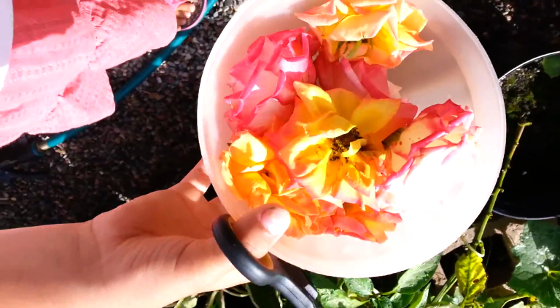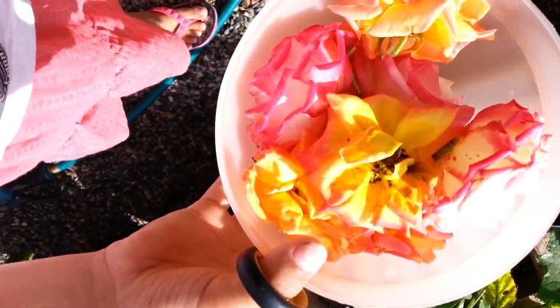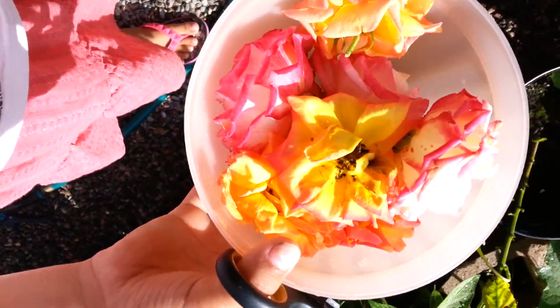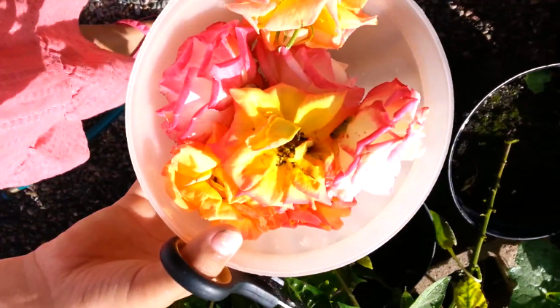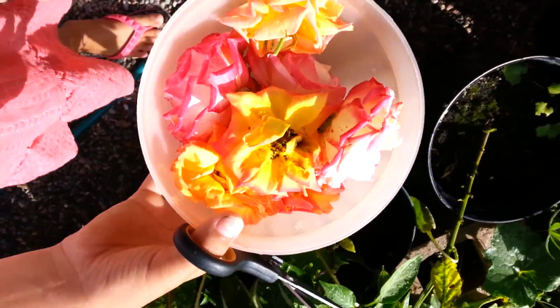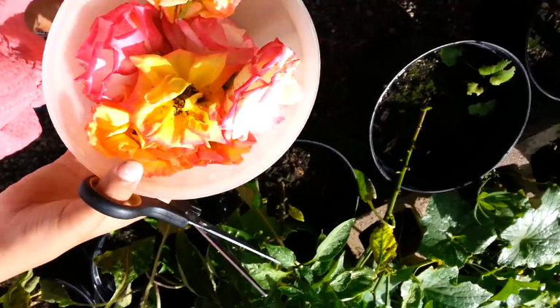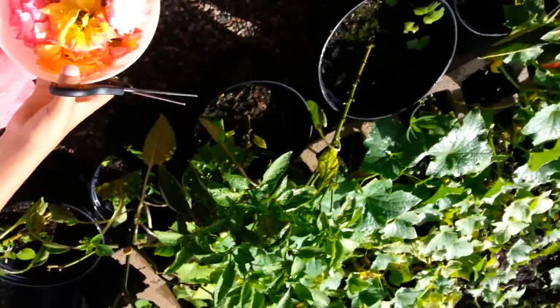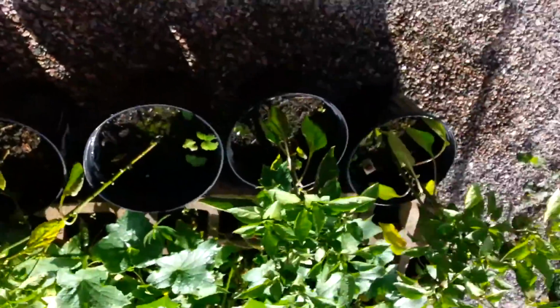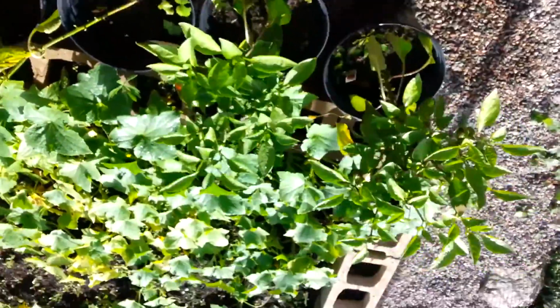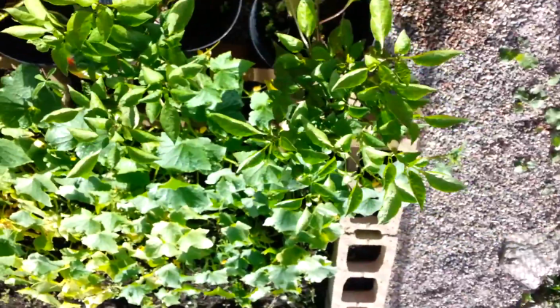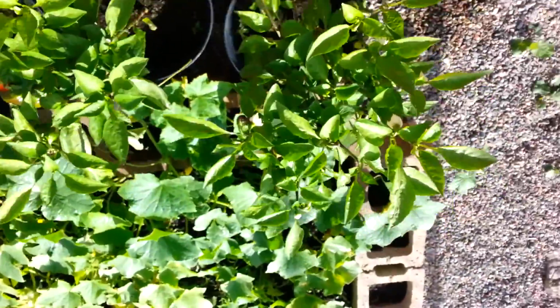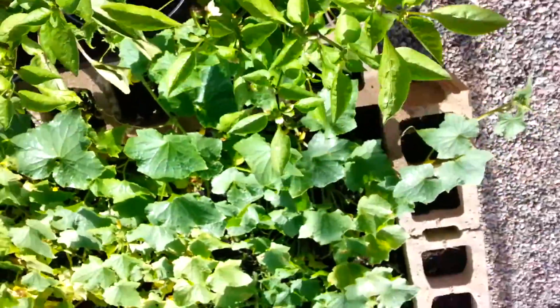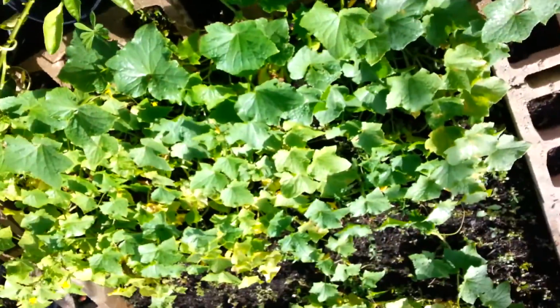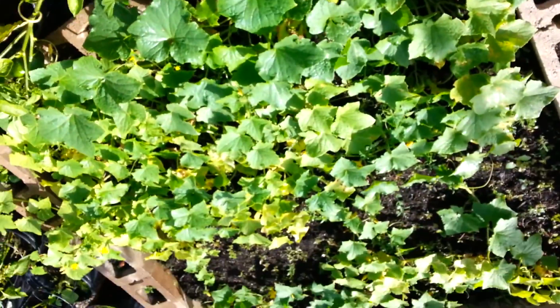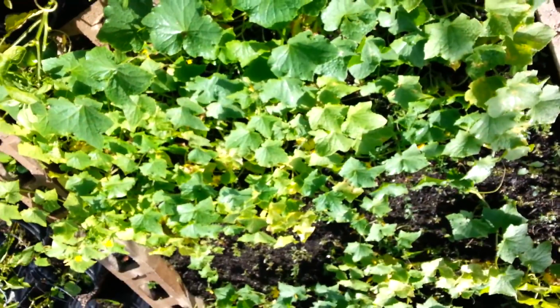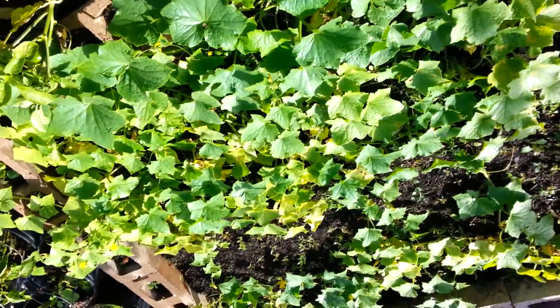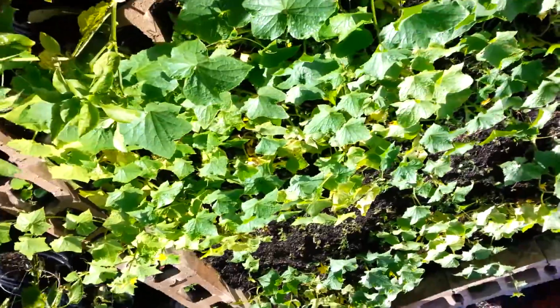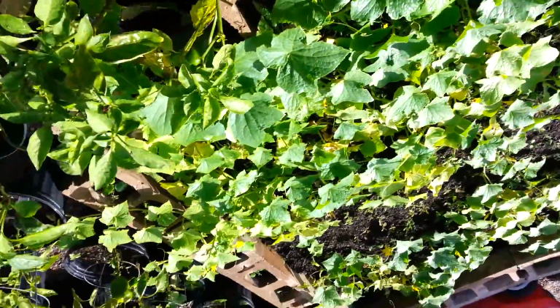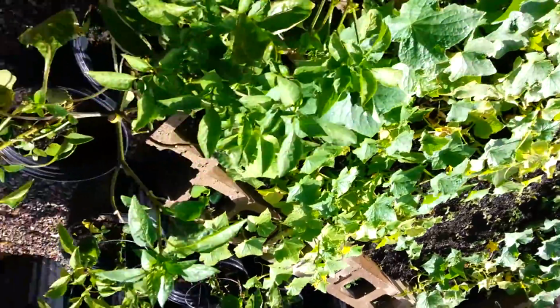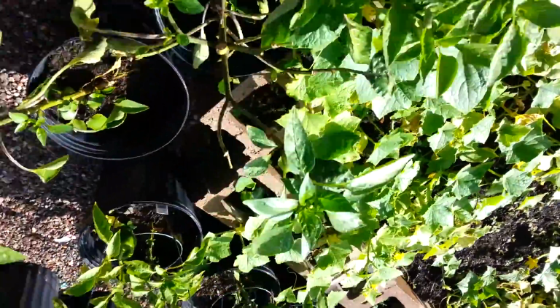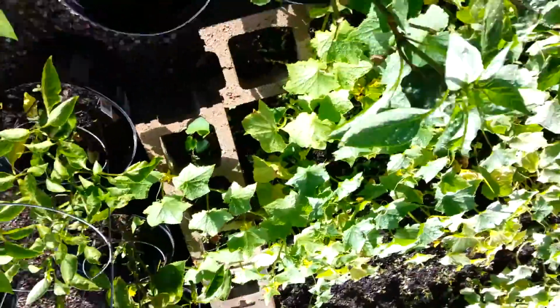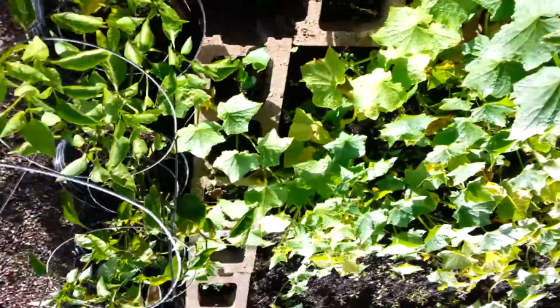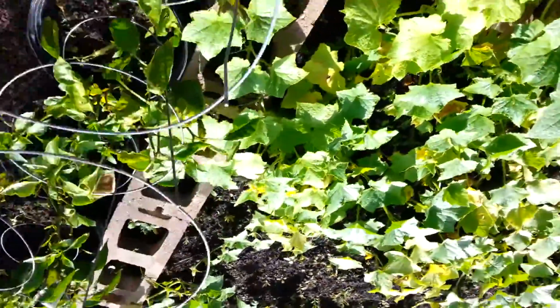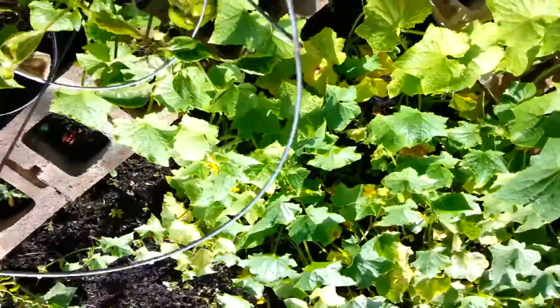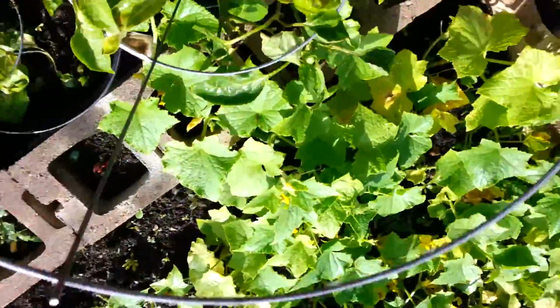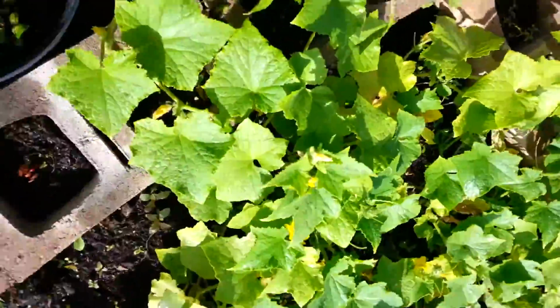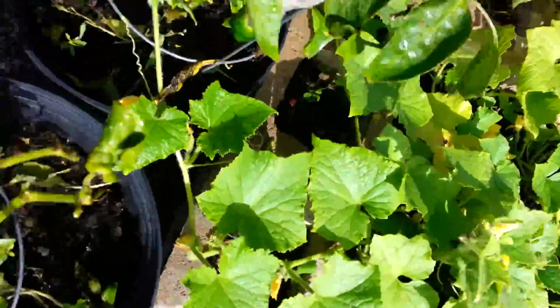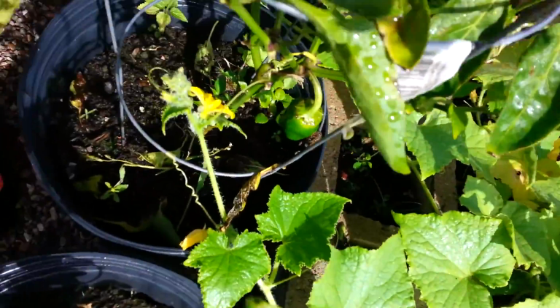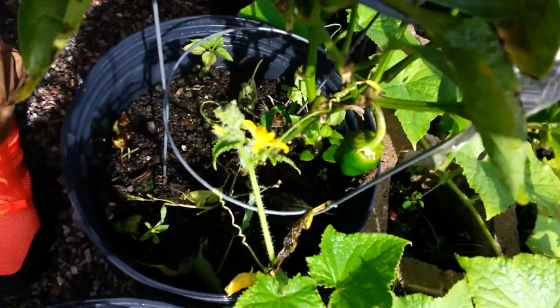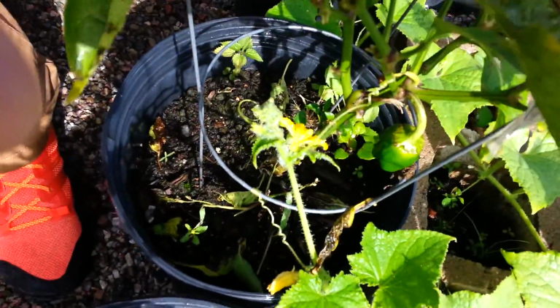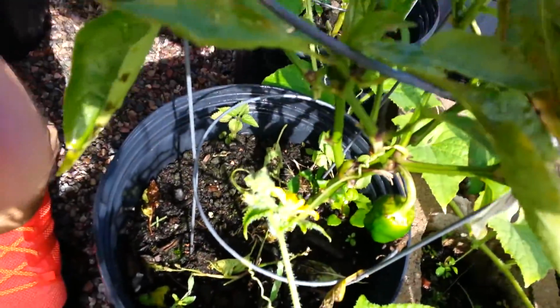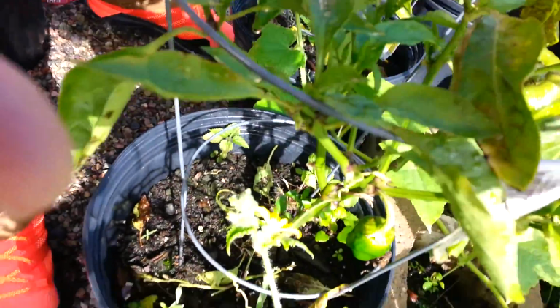We're making potpourri too, eh? That's cool. So that's a good idea for next year. I think it got one of those peppers too — it's going after this pepper too.